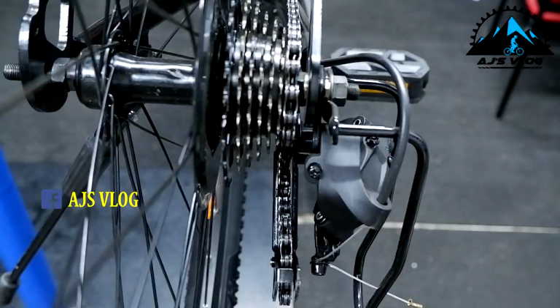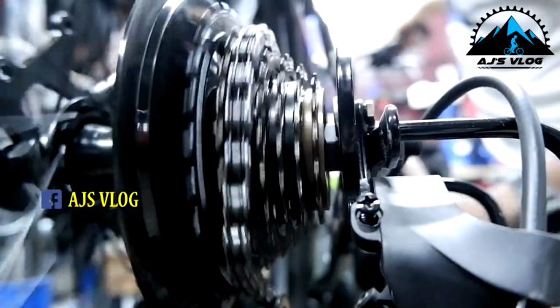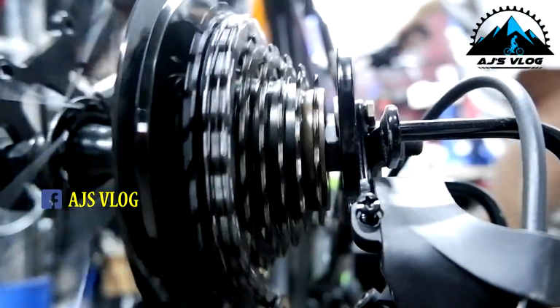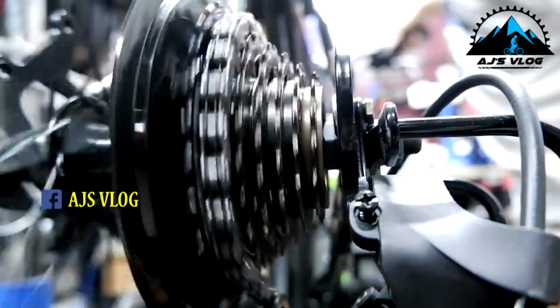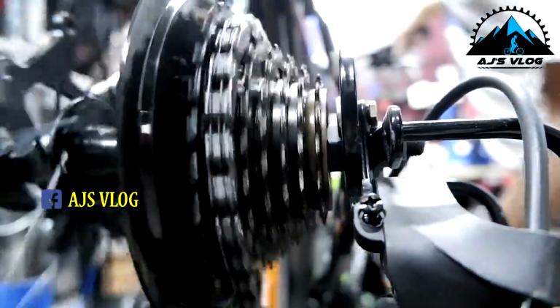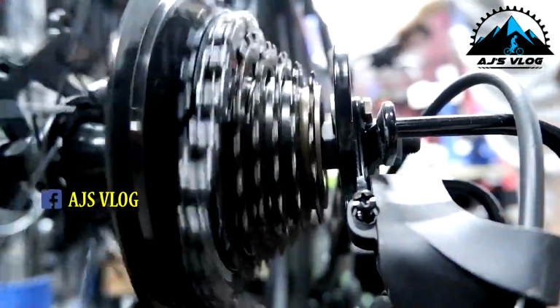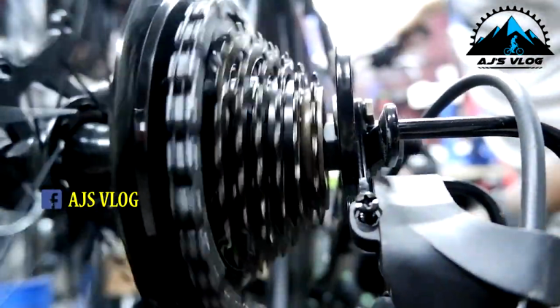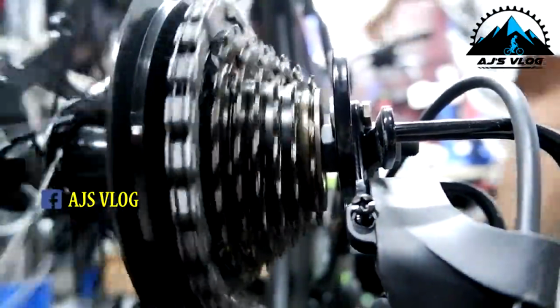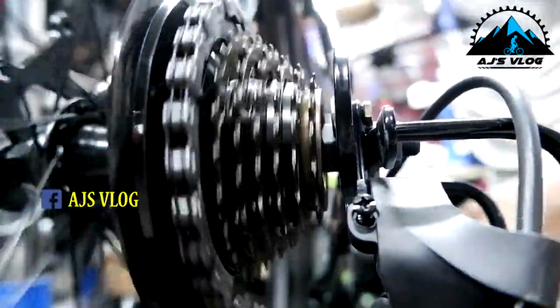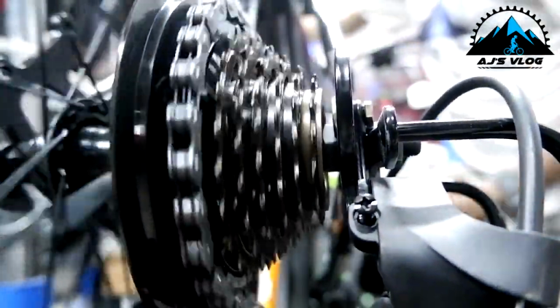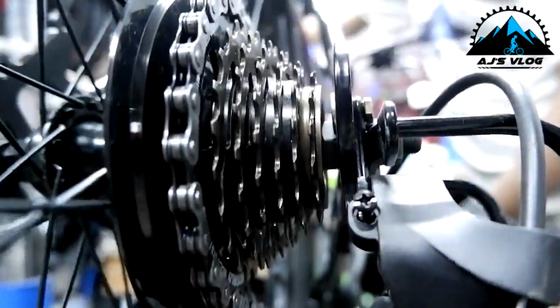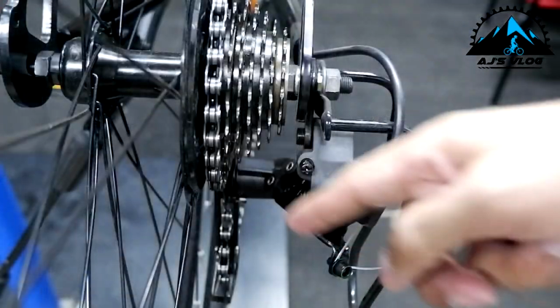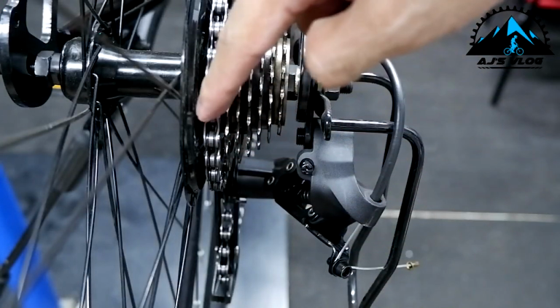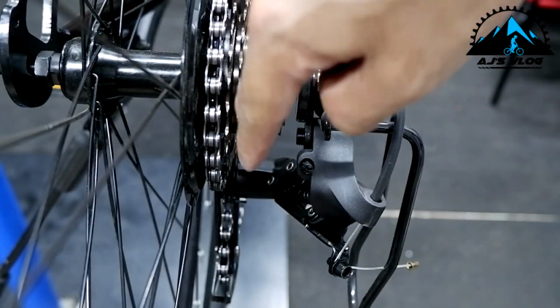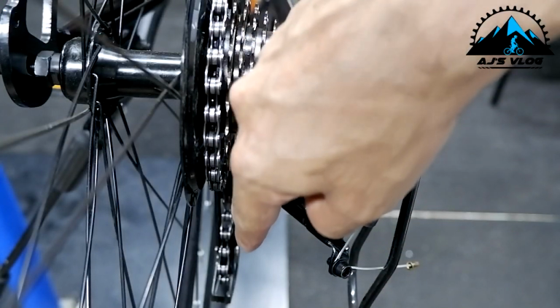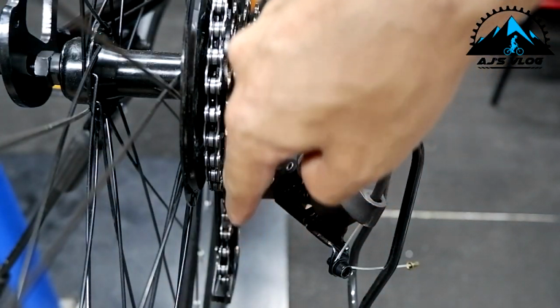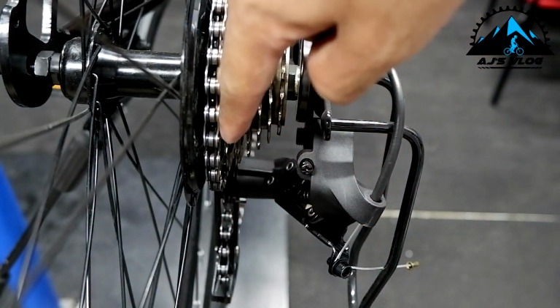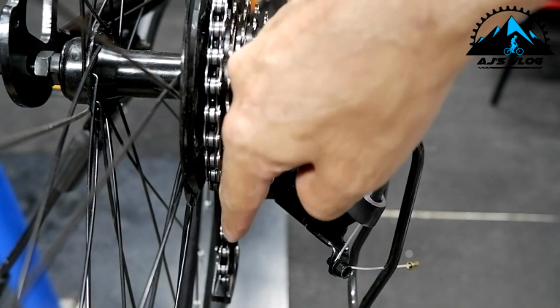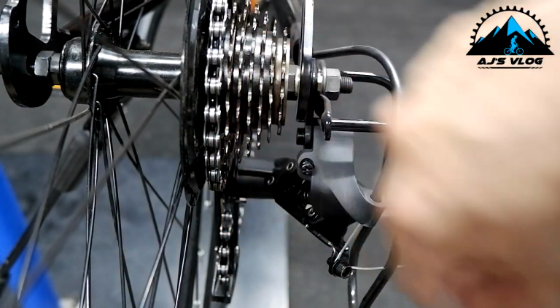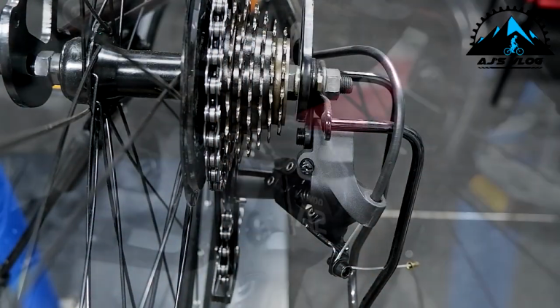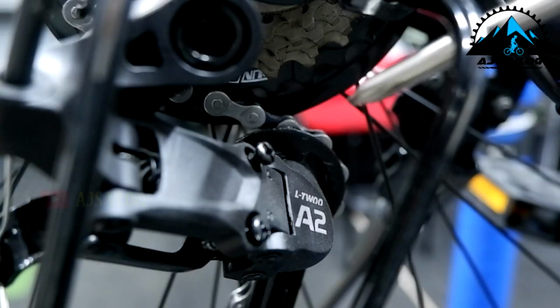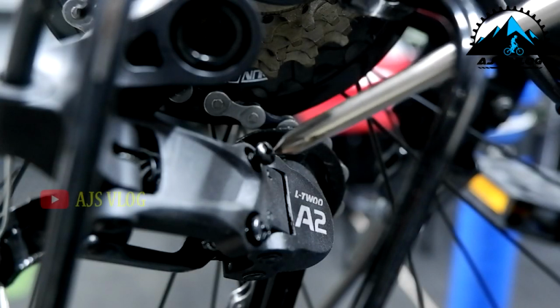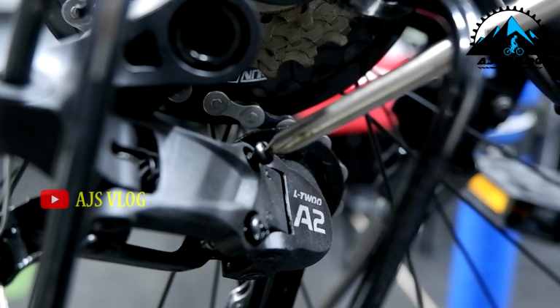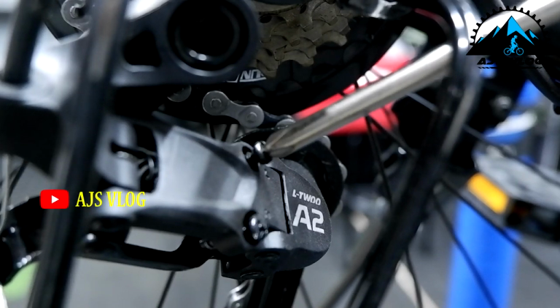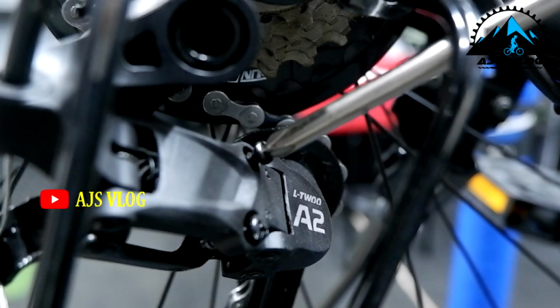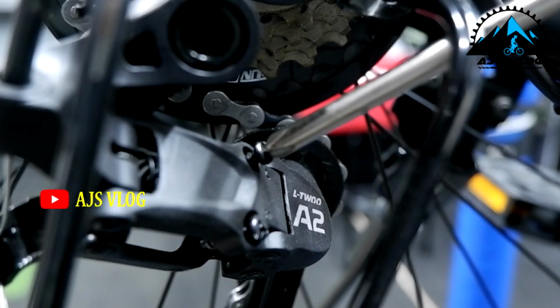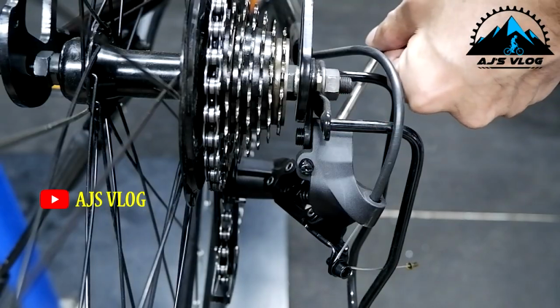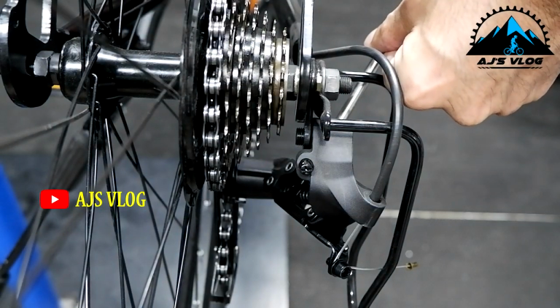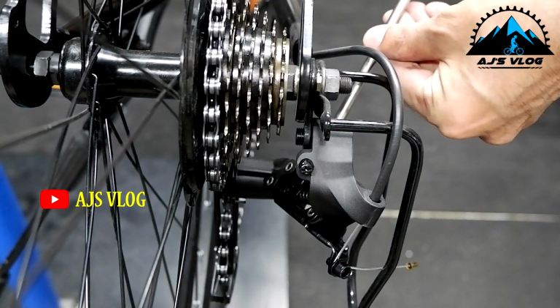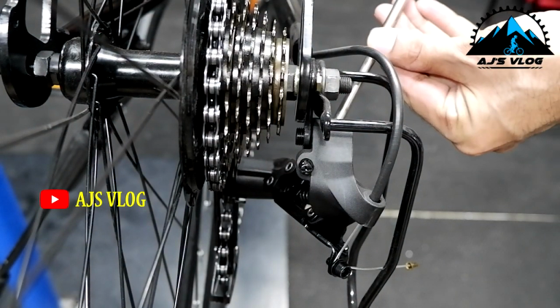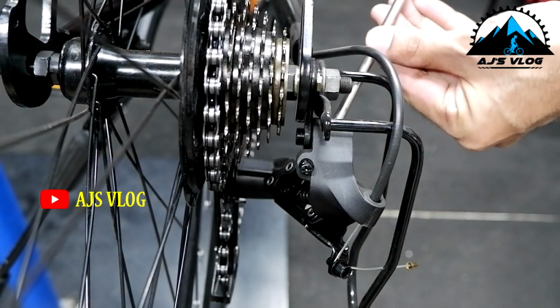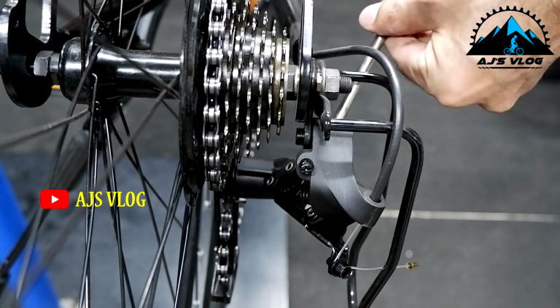After this, shift over to the first gear. Again check if it is in one line. Adjust the screw until the derailleur is in one line with the first gear.